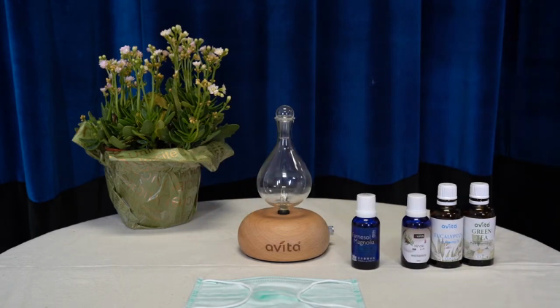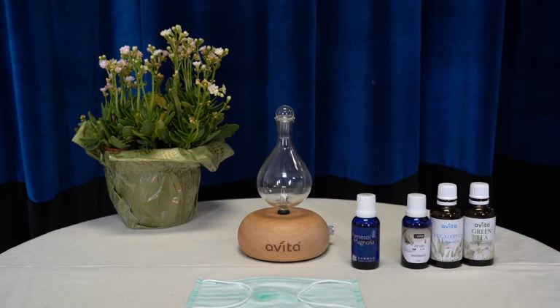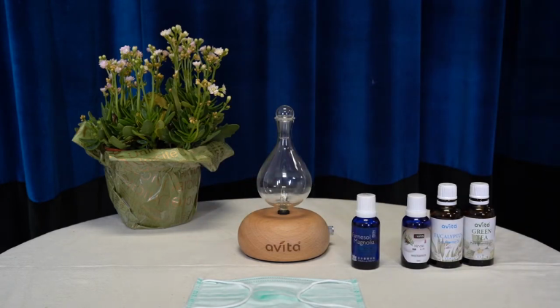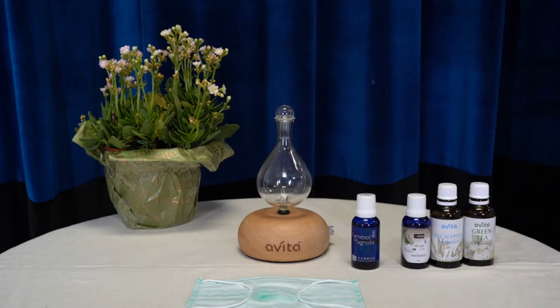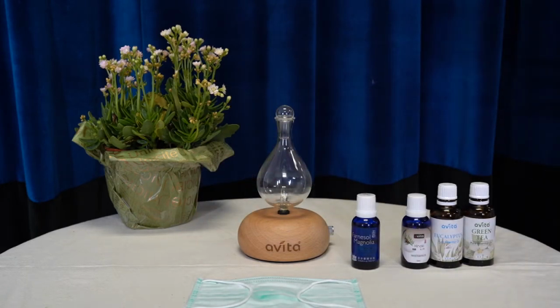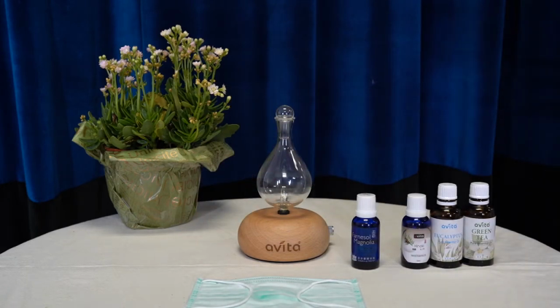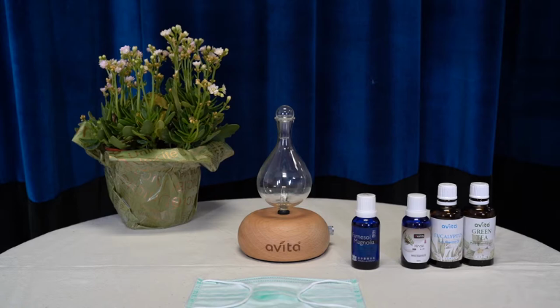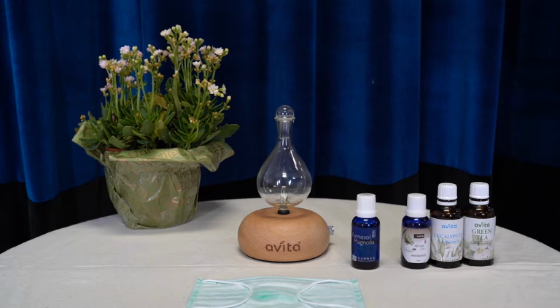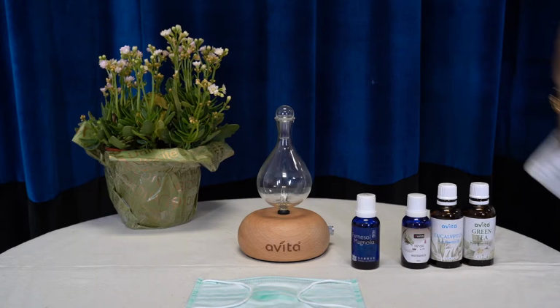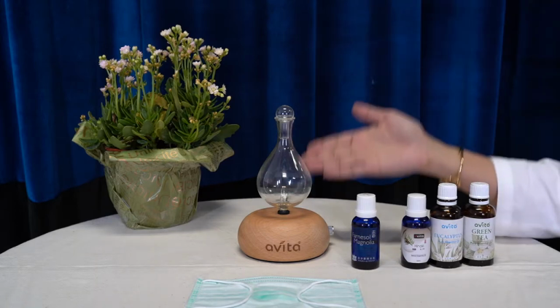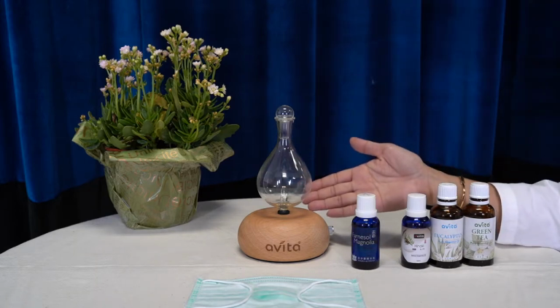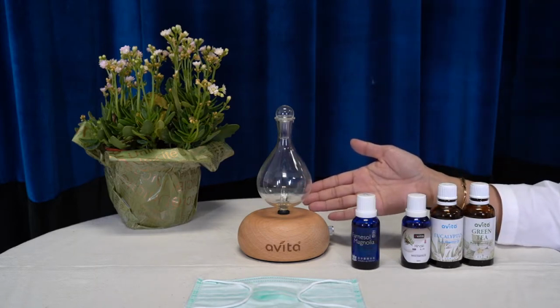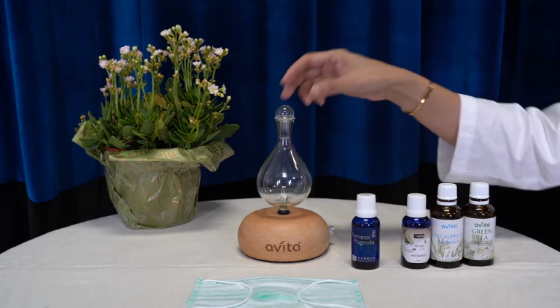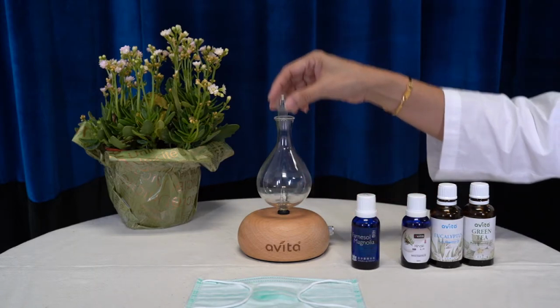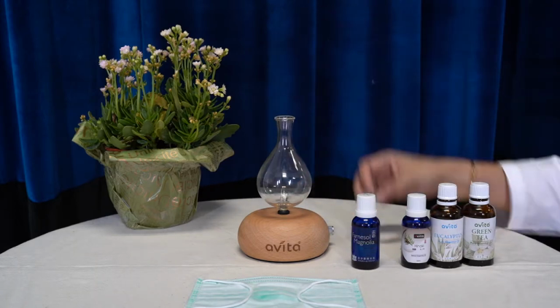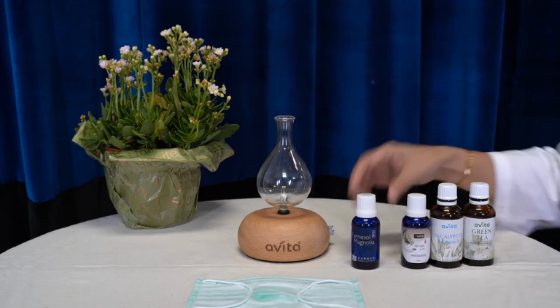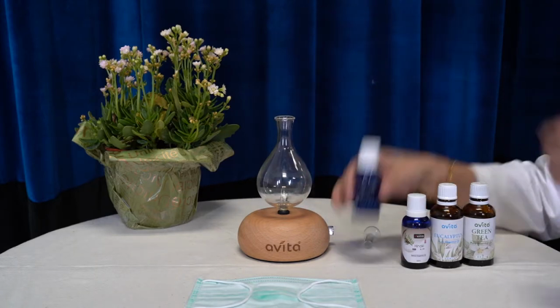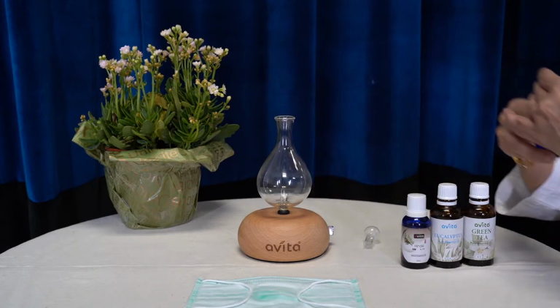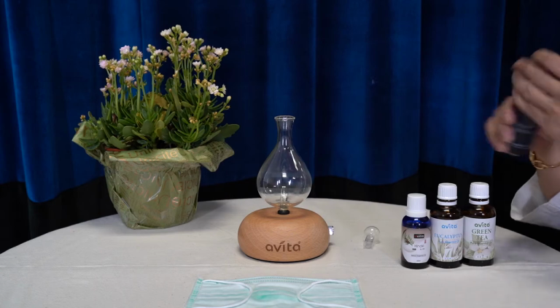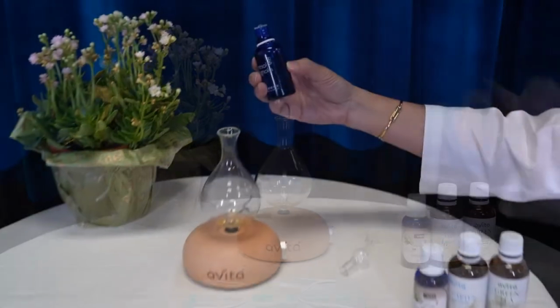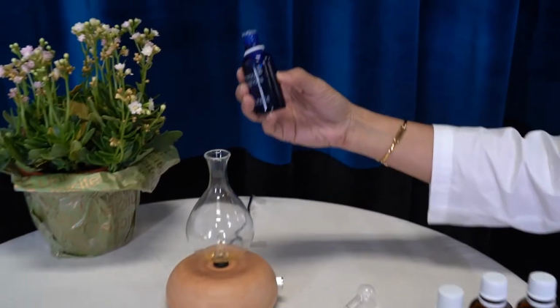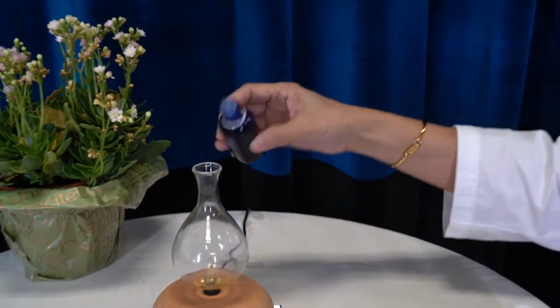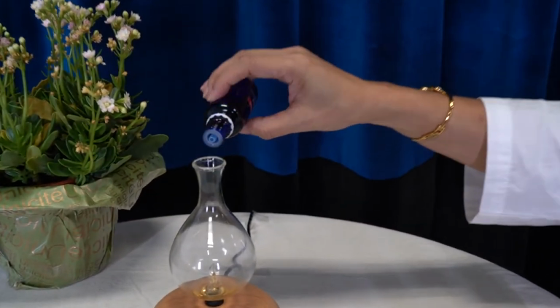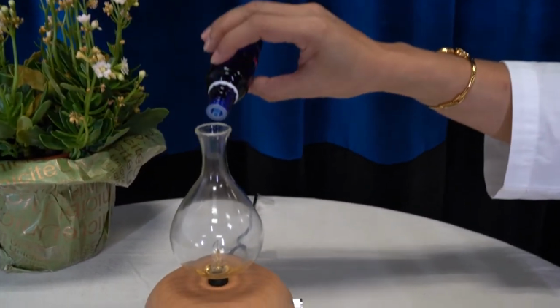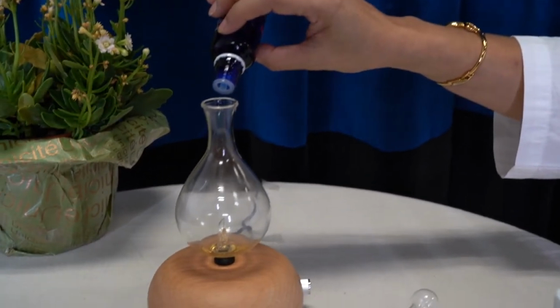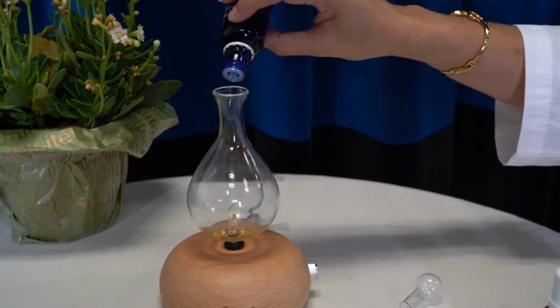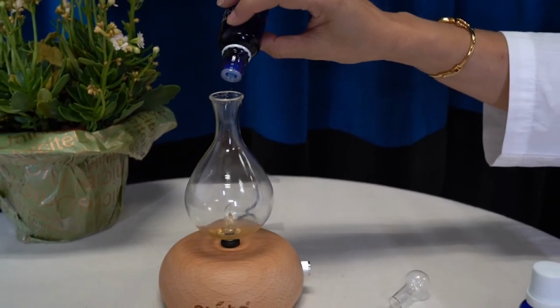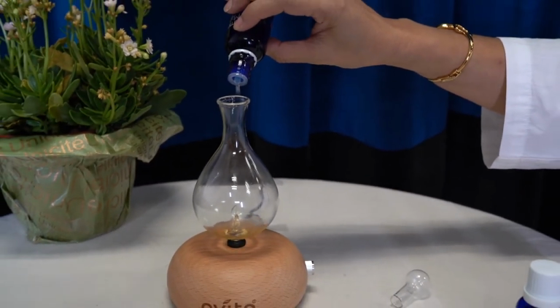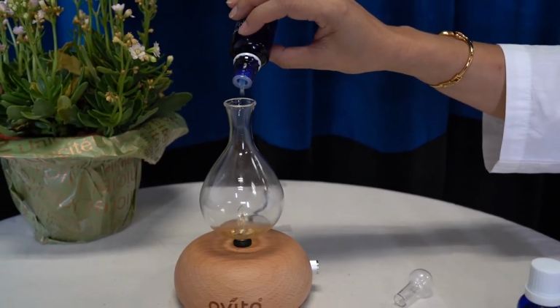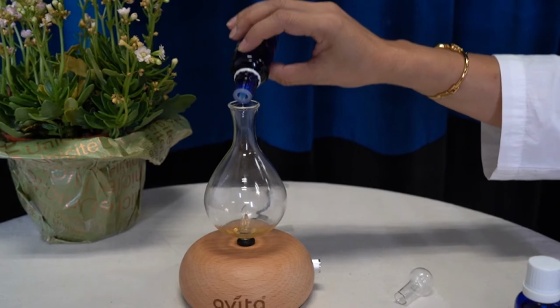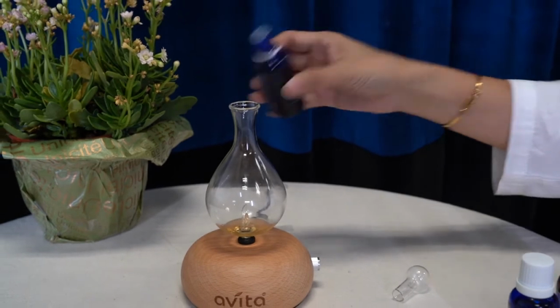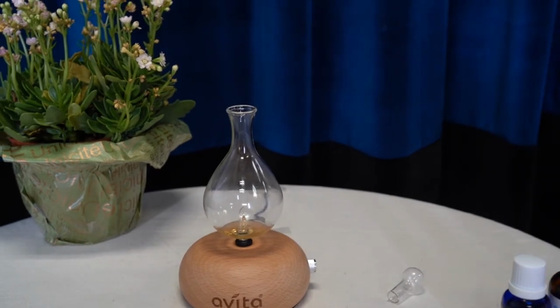You may also use an aromate diffuser to purify your indoor air at home or in your office. Simply add 20 drops of Pharnosol Magnolia herbal essential oil into the diffuser.